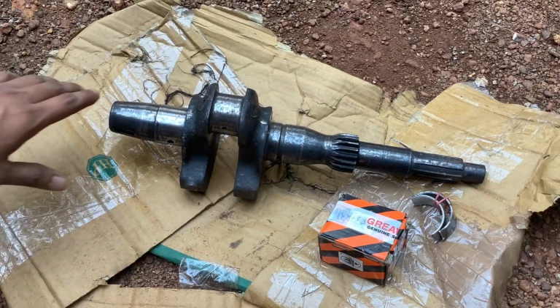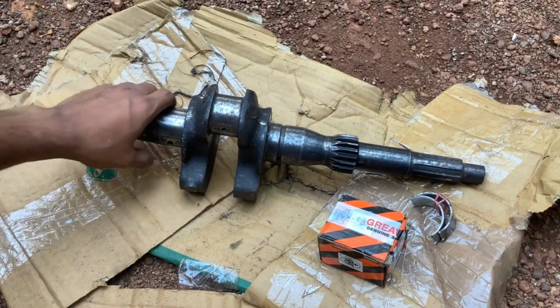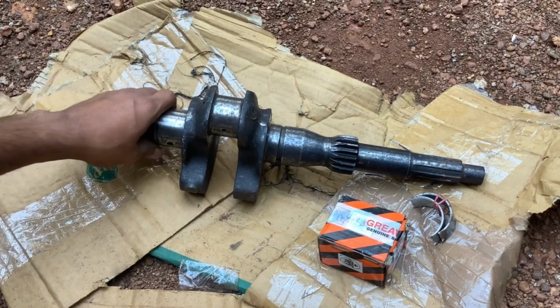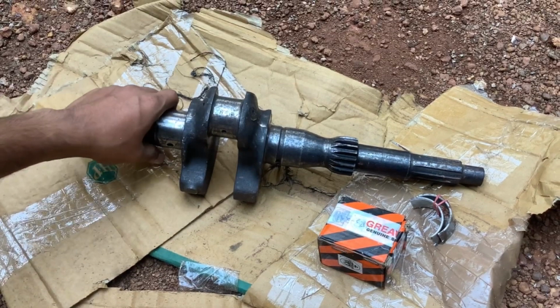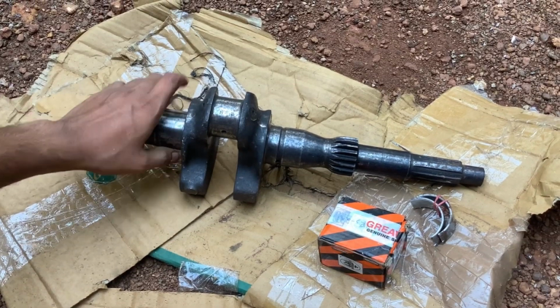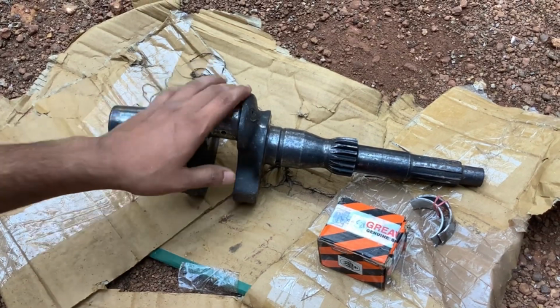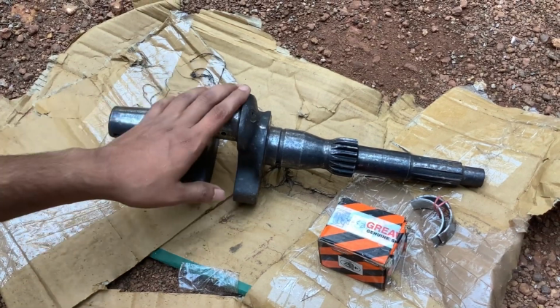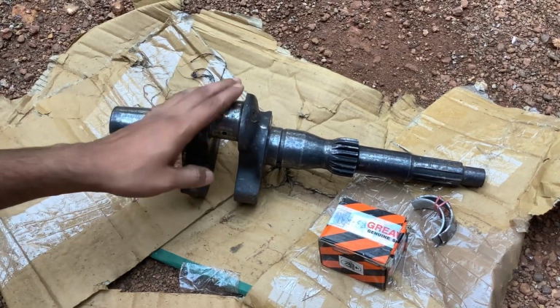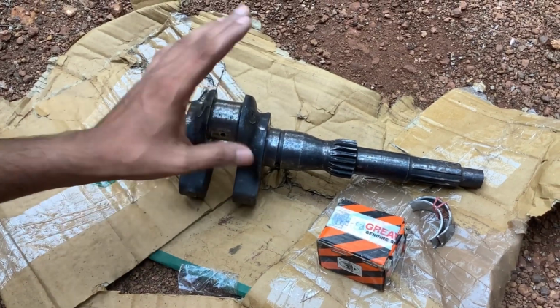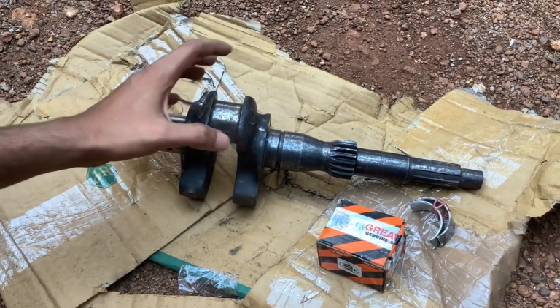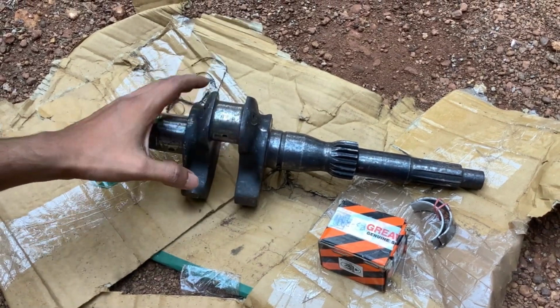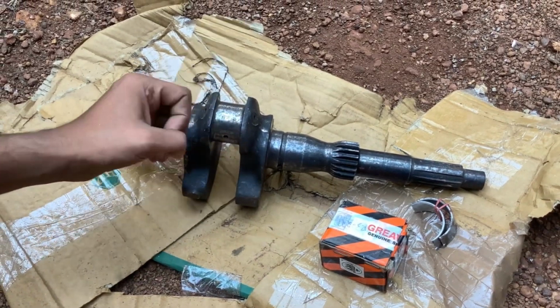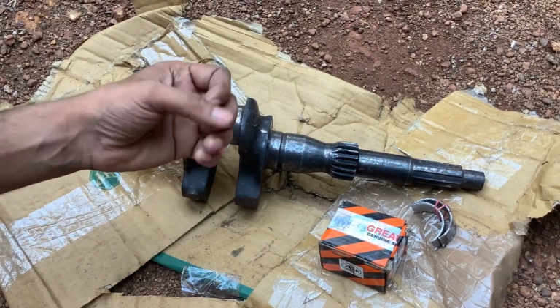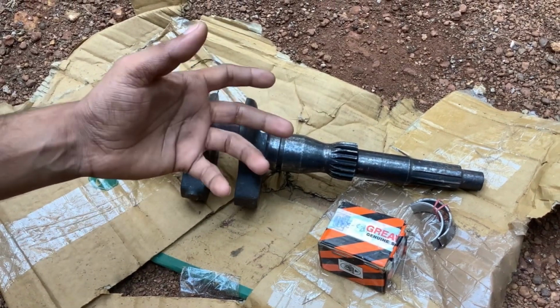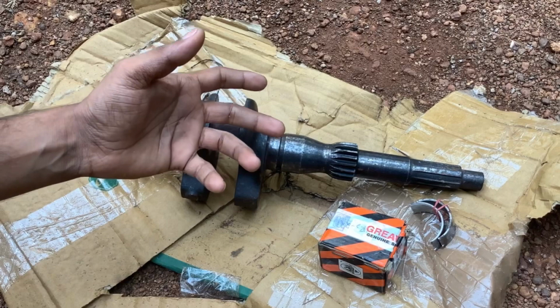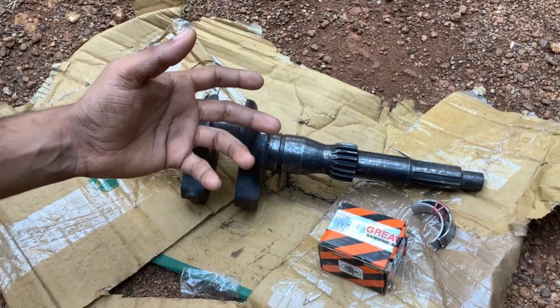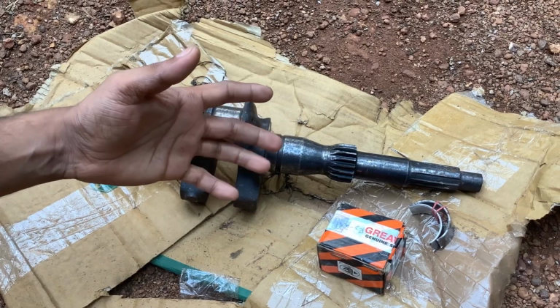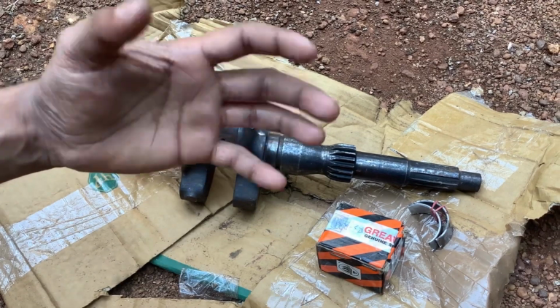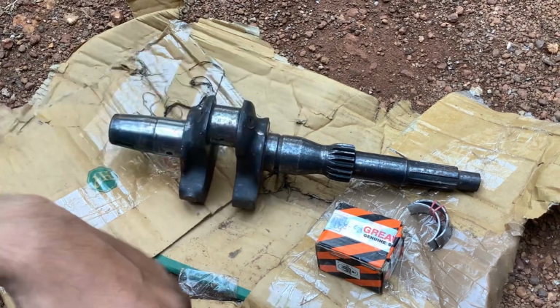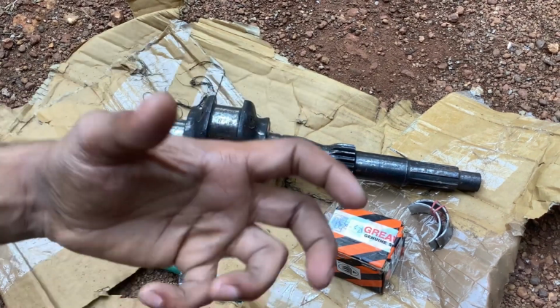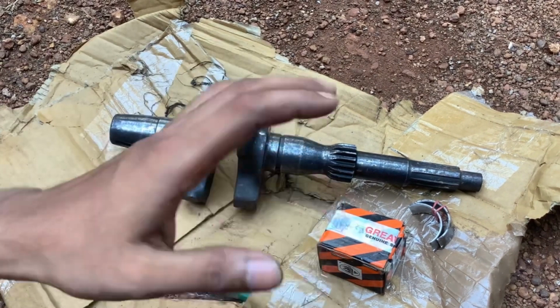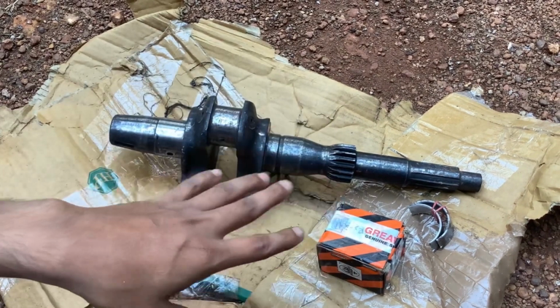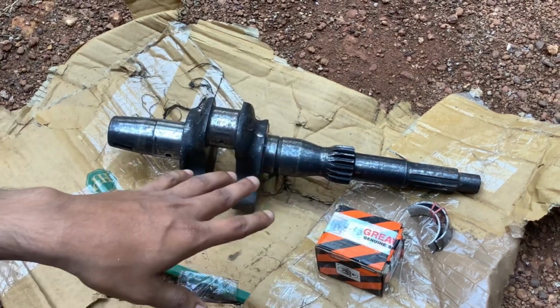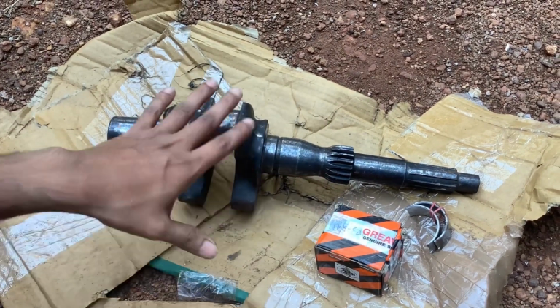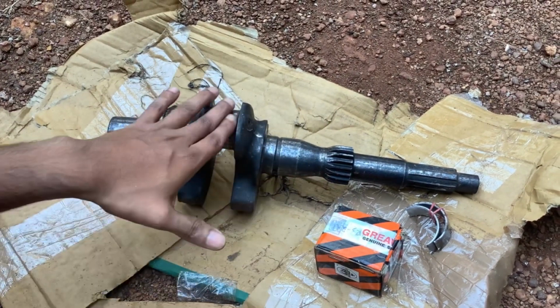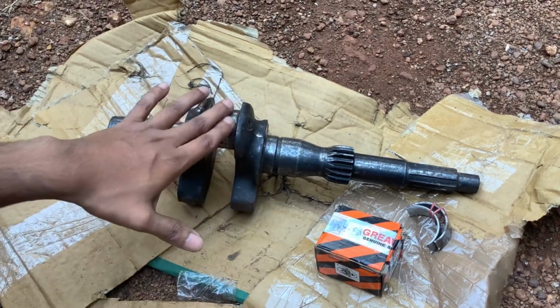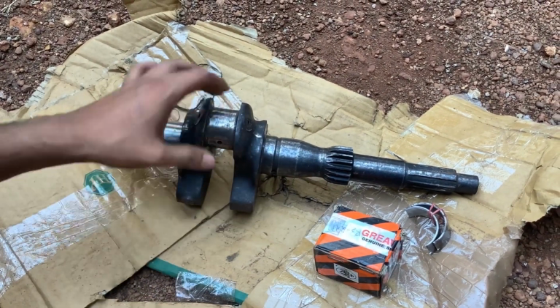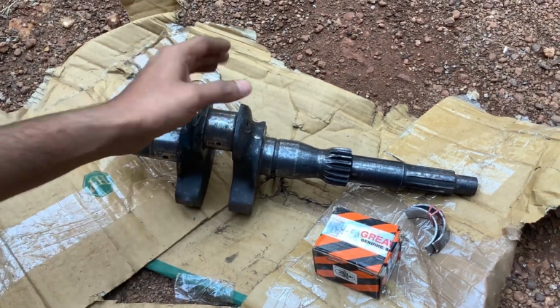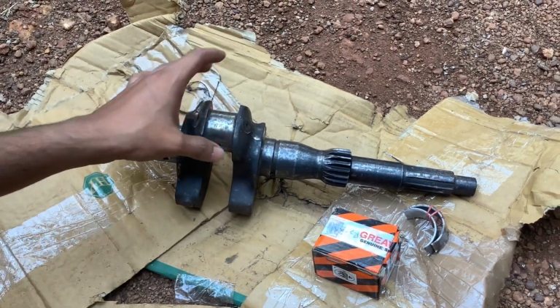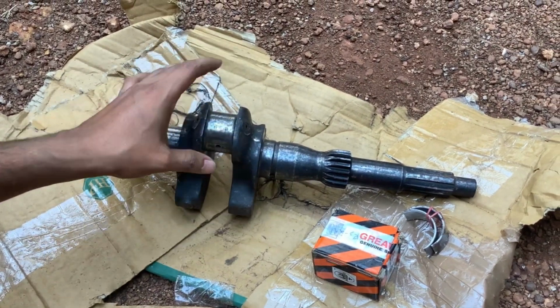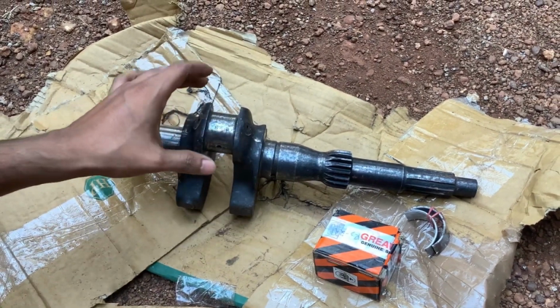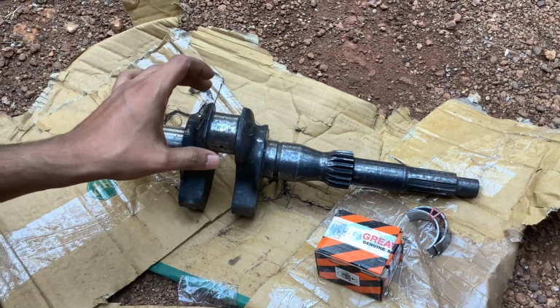This is our diesel bullet crank. We are cutting it easily. This diesel bullet is already cut.